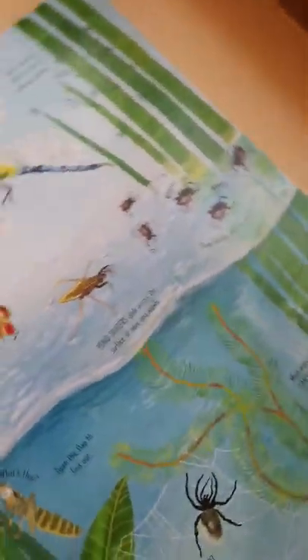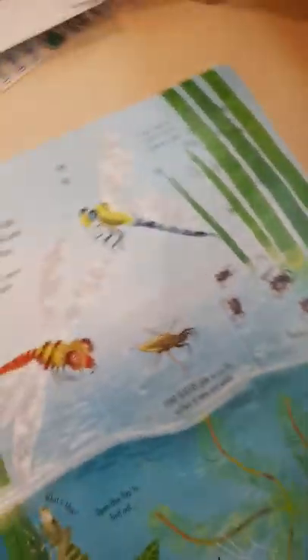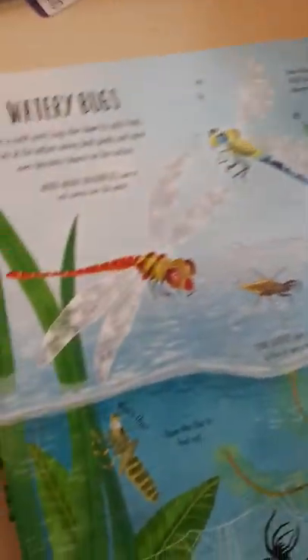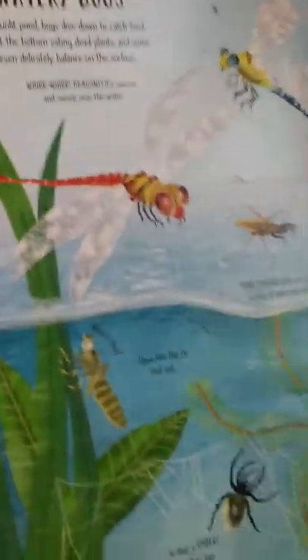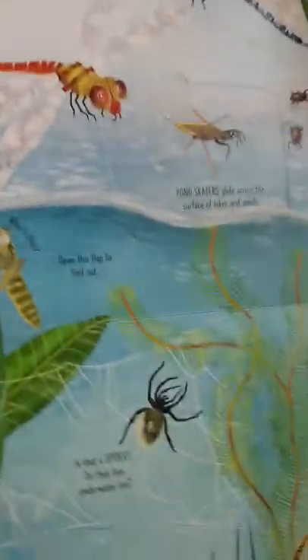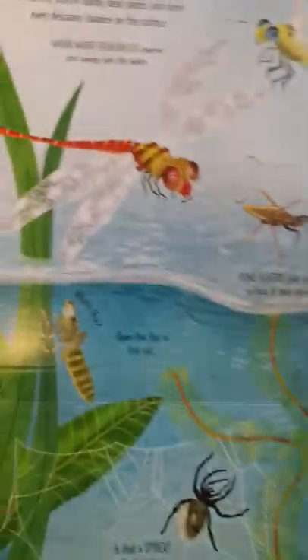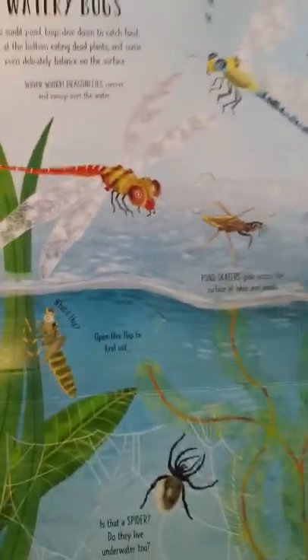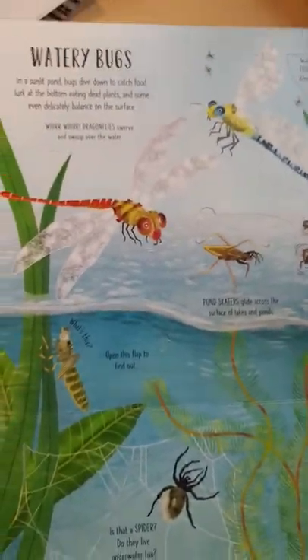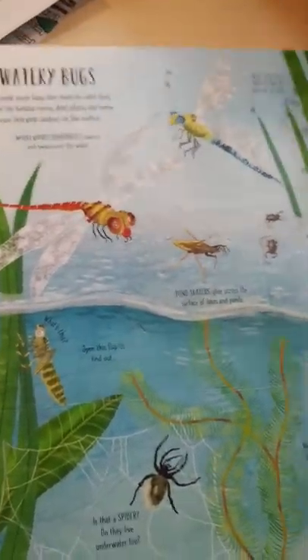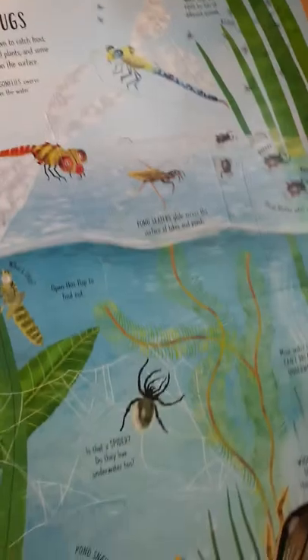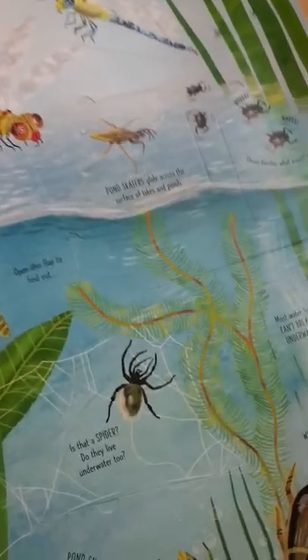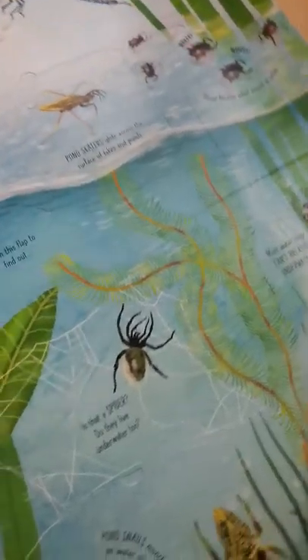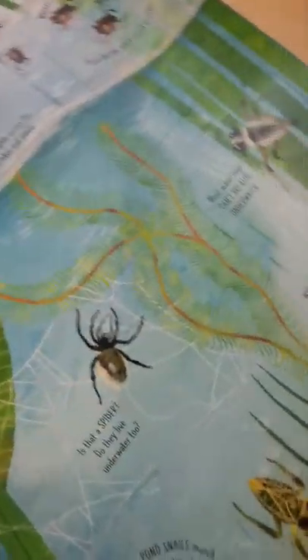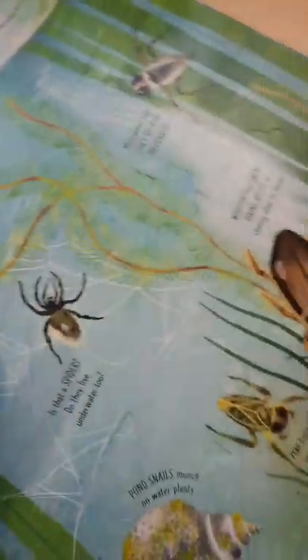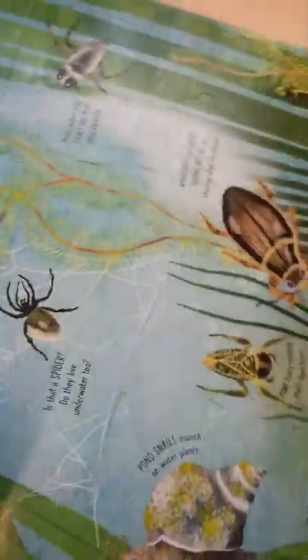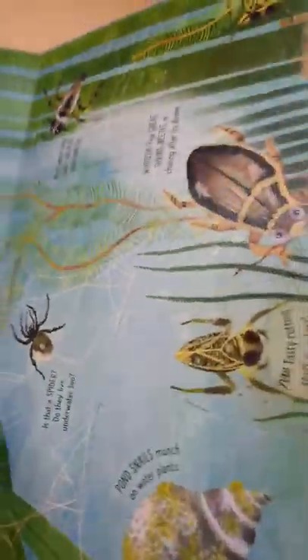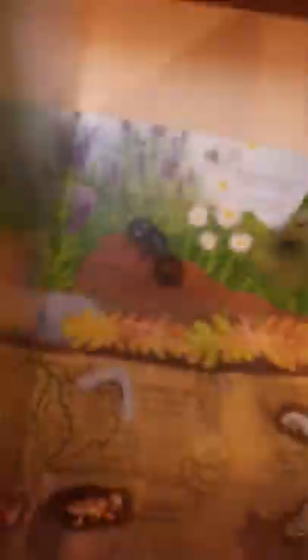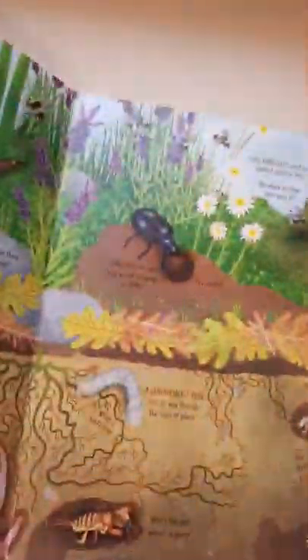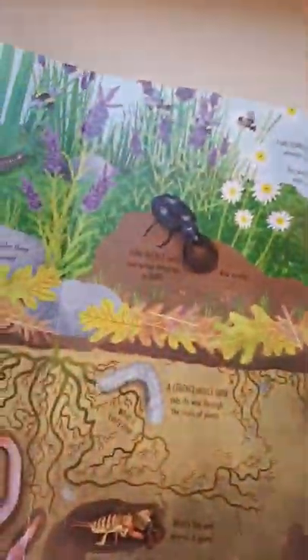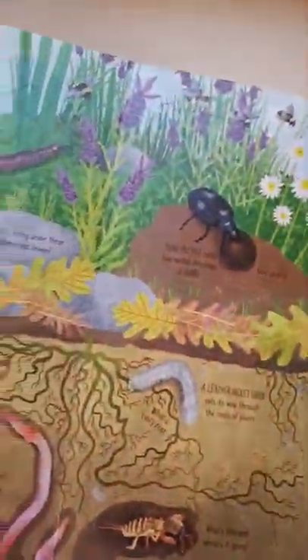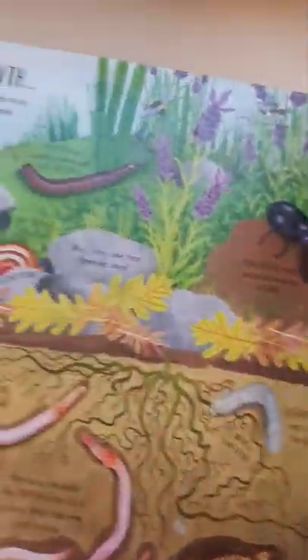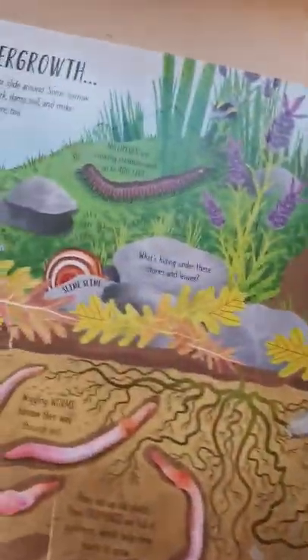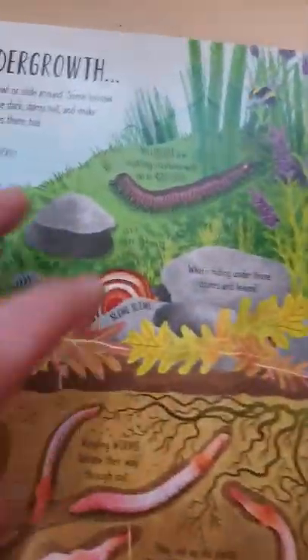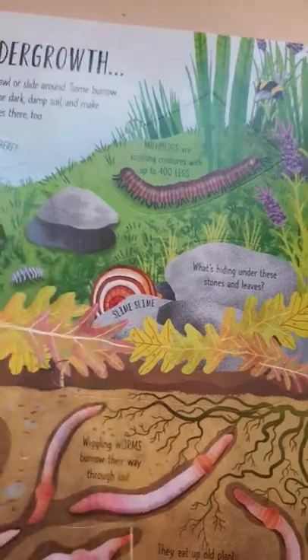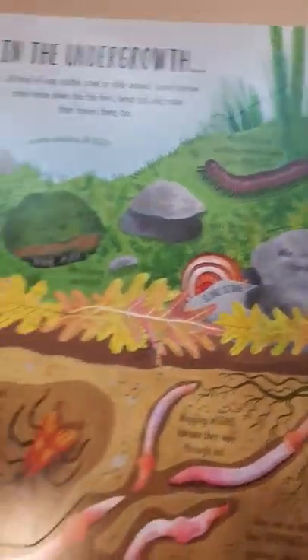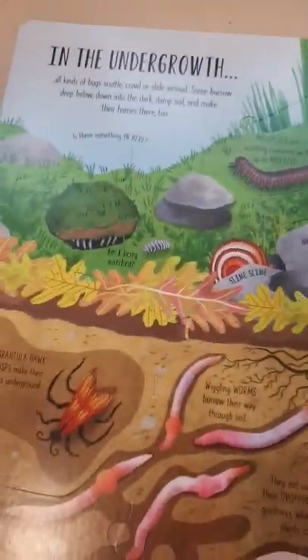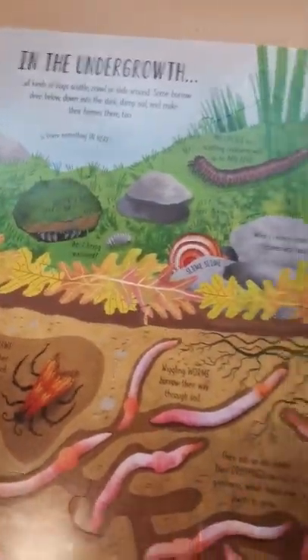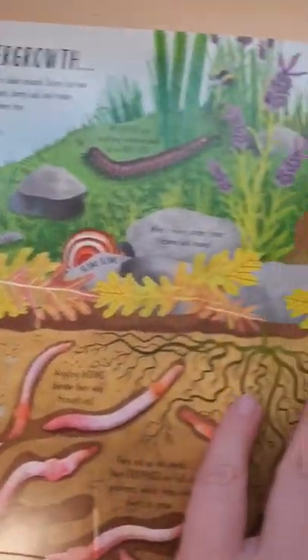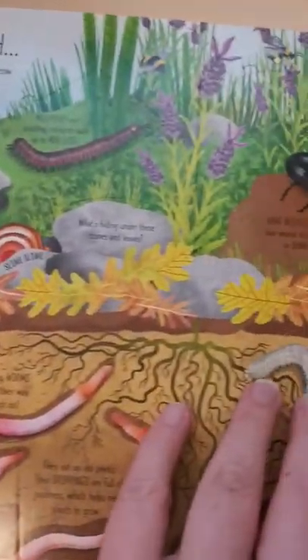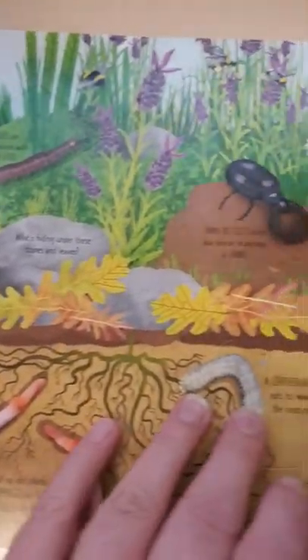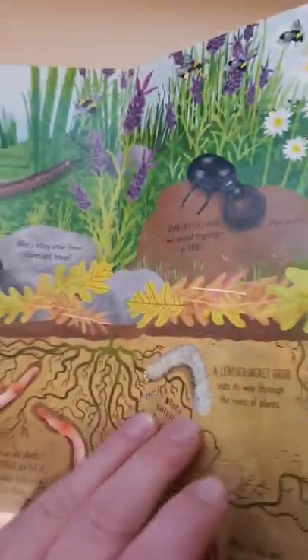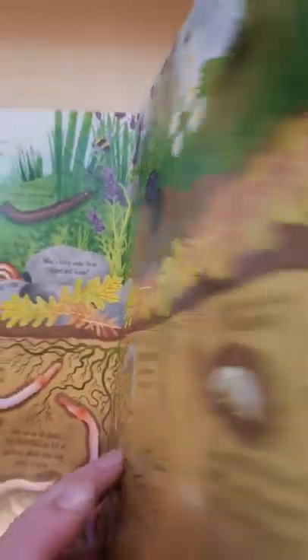It flips the page over so it goes up the other way to make children sort of wake up a little bit and realise what's going on, and adds a little bit of difference to it. It's got Overground and Underground, and it's just brilliant.